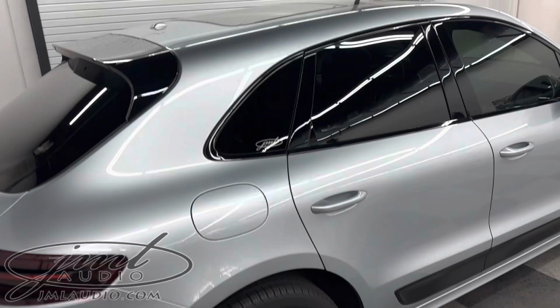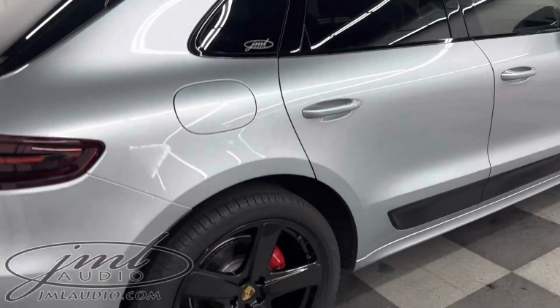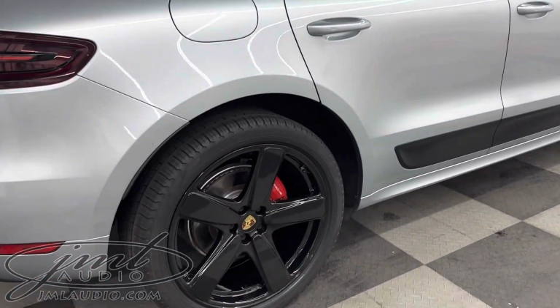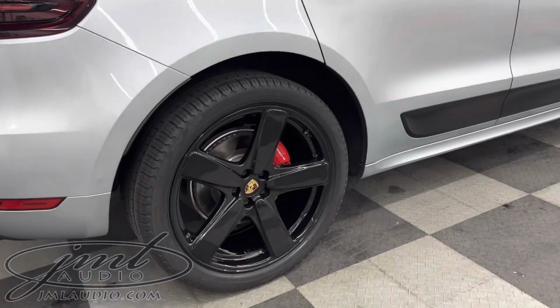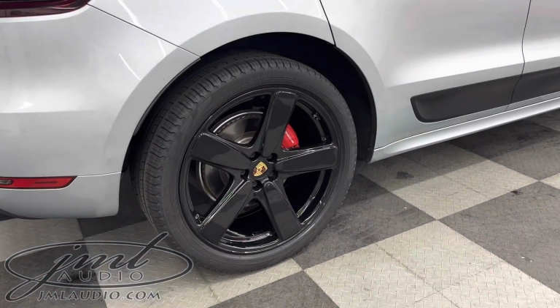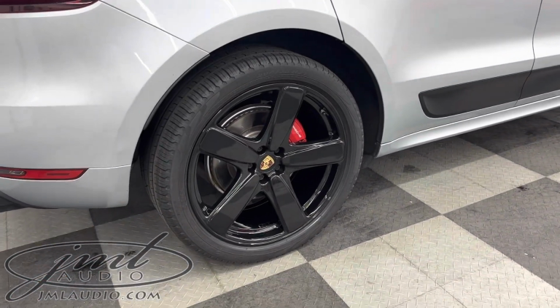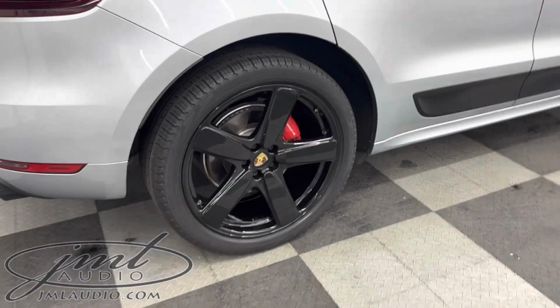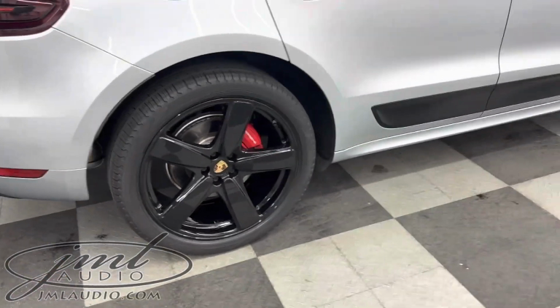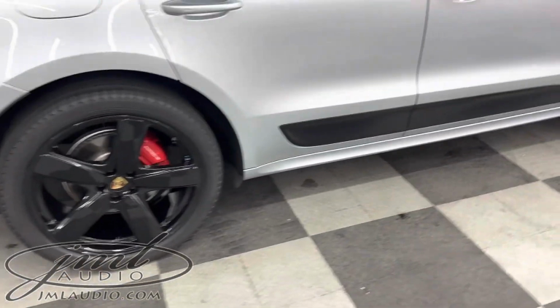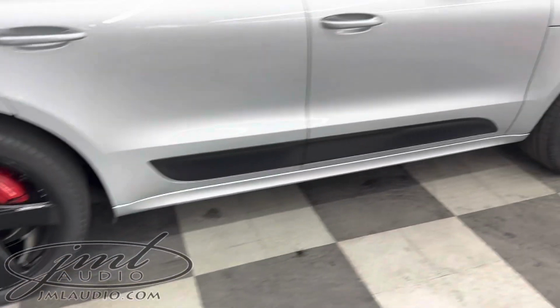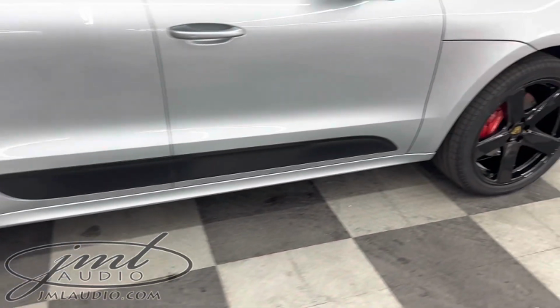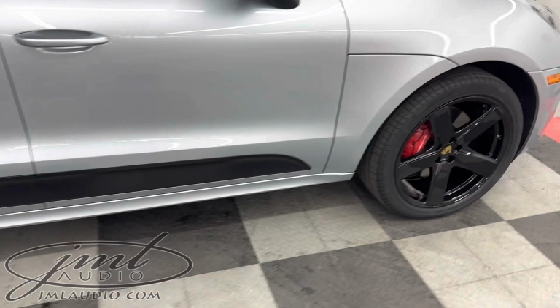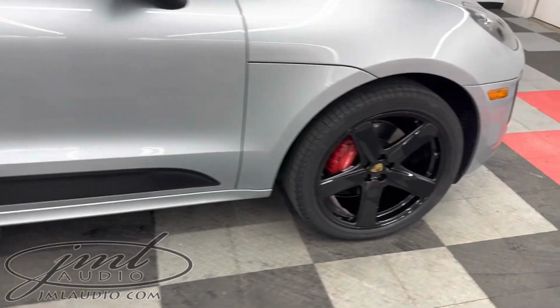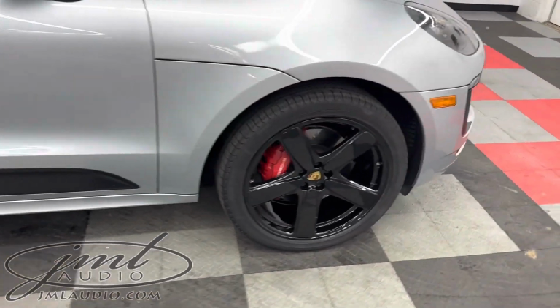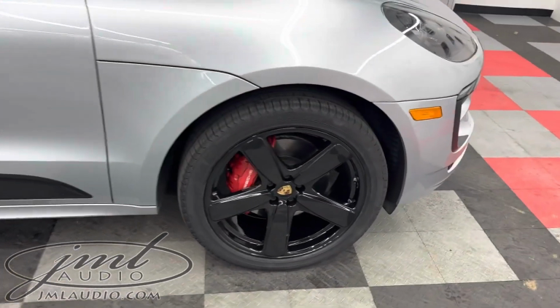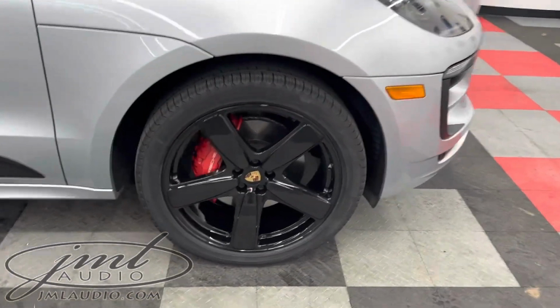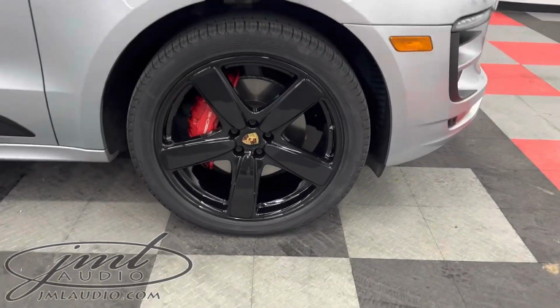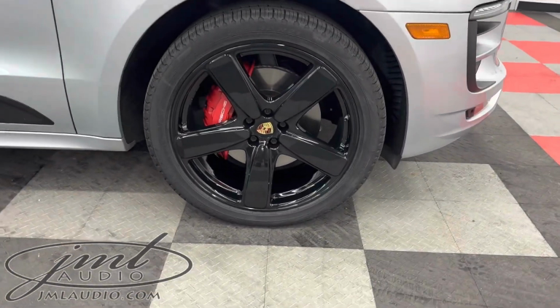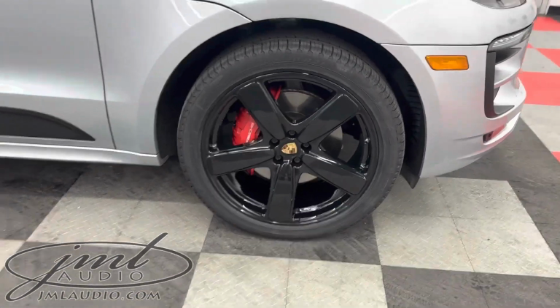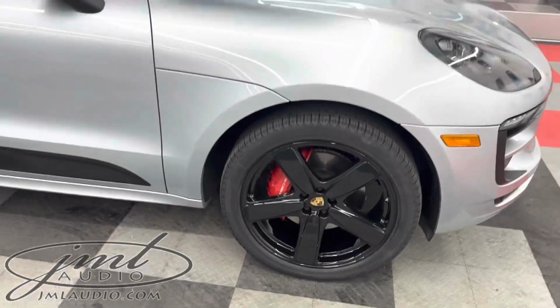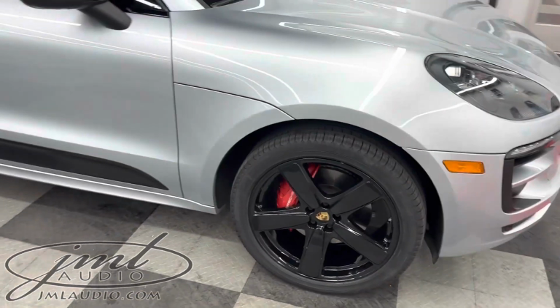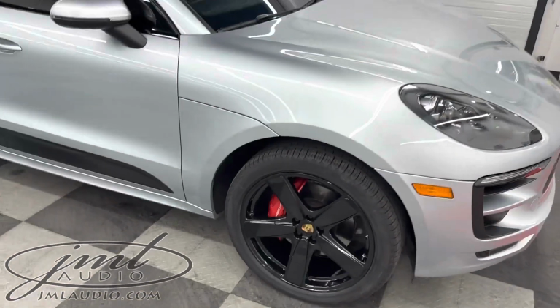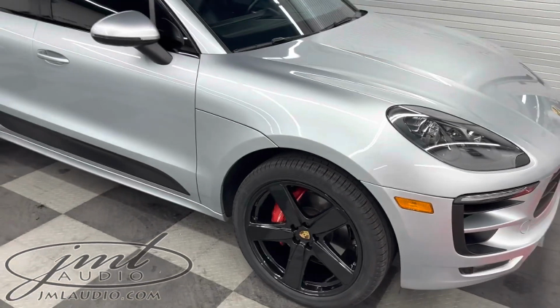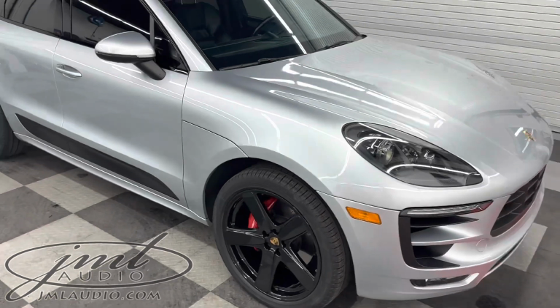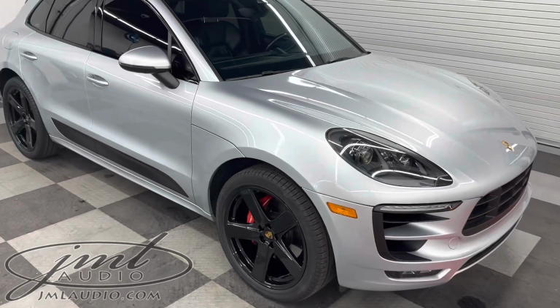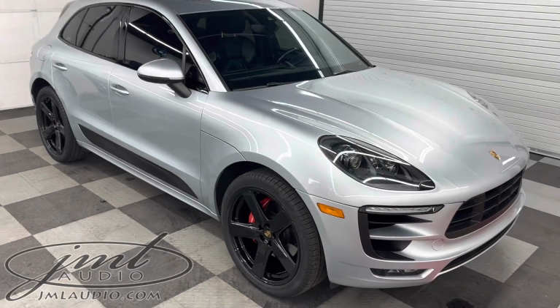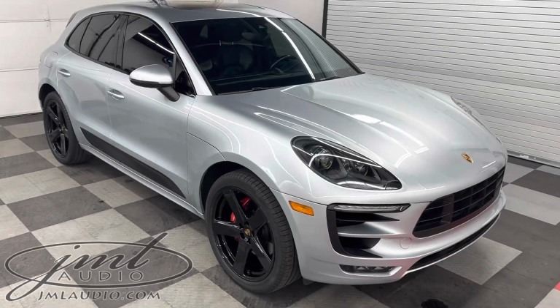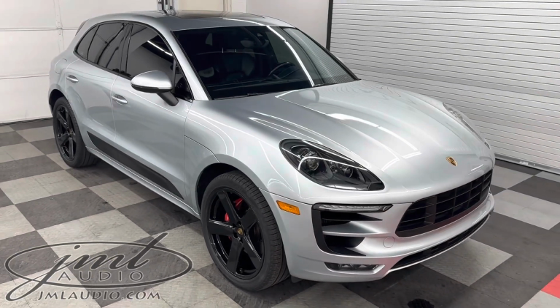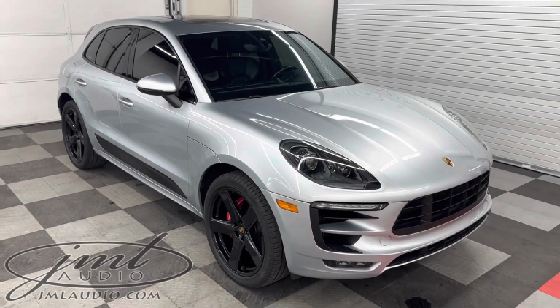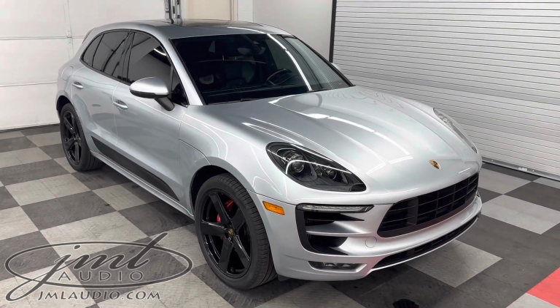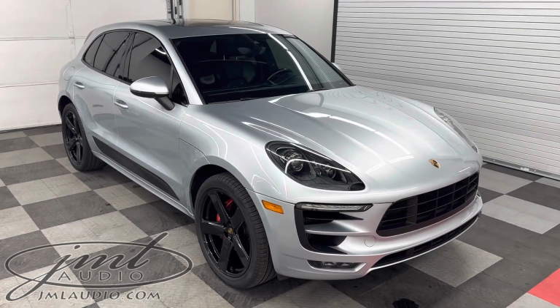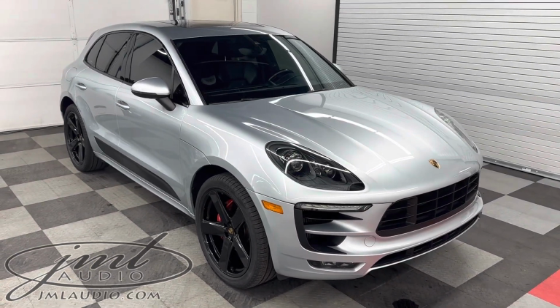Moving on to the wheels, had the wheels refinished and then converted over to a gloss black powder coated finish. Did a ceramic coating over the wheel surfaces including the barrels. Finished her off with a mini interior exterior detail.